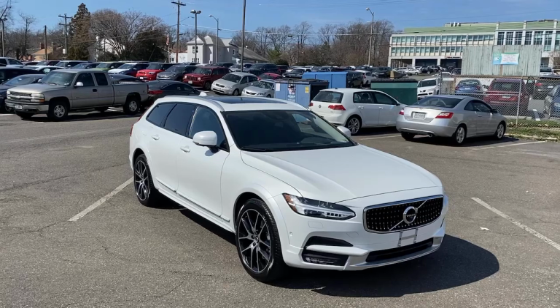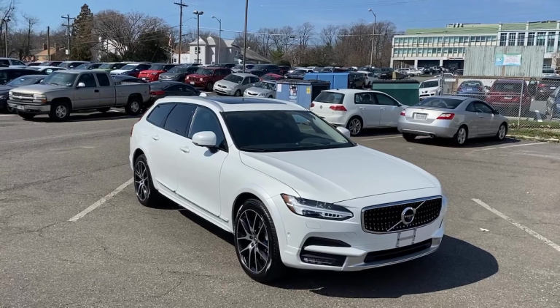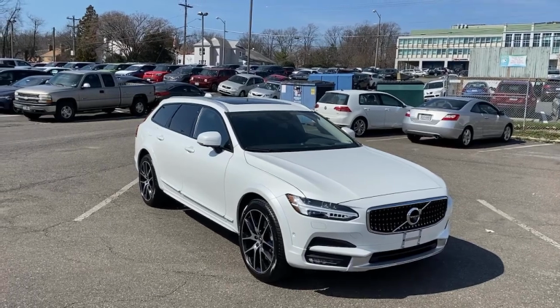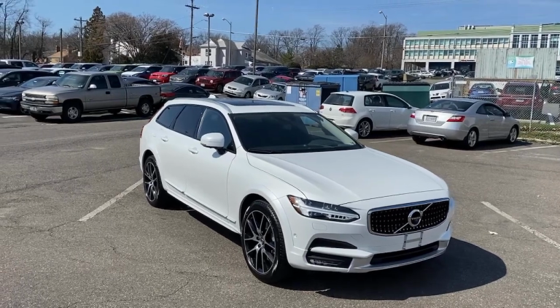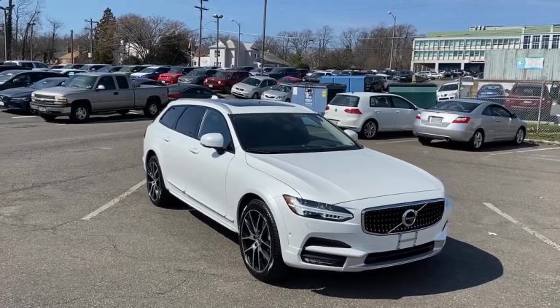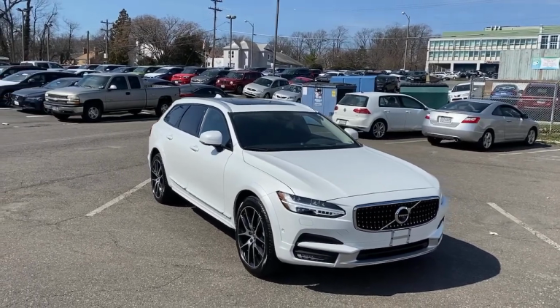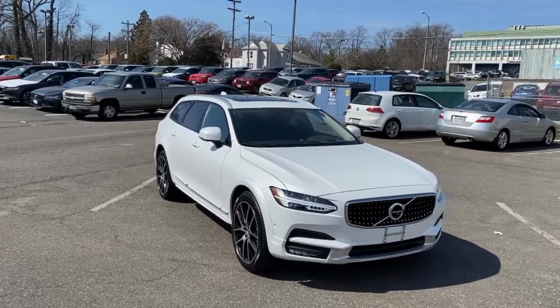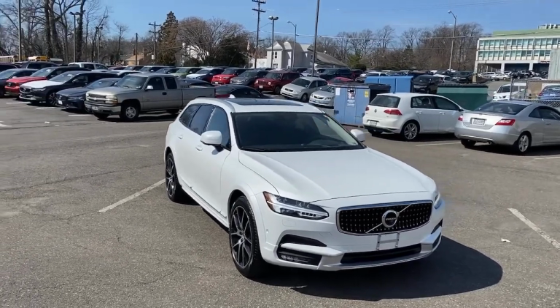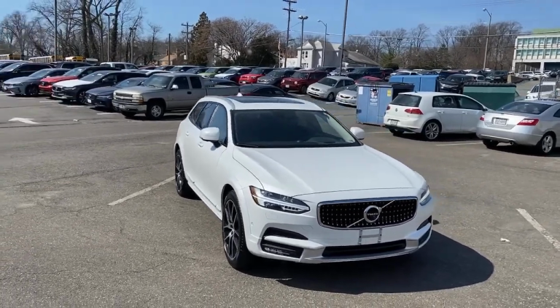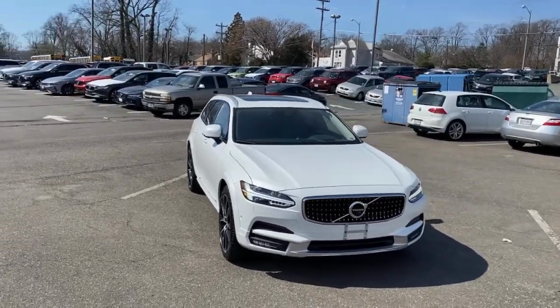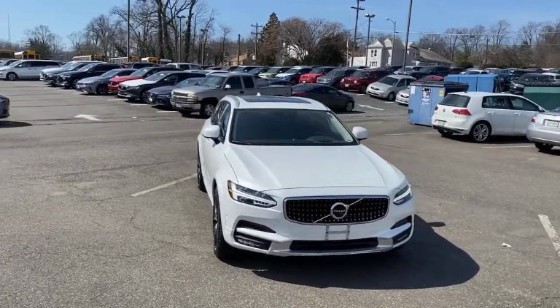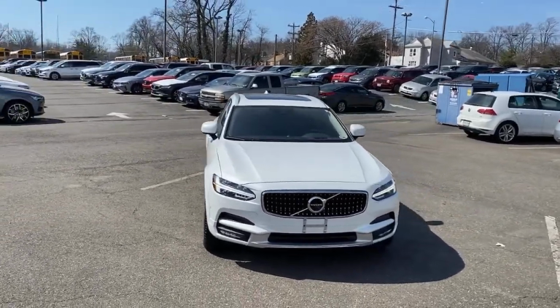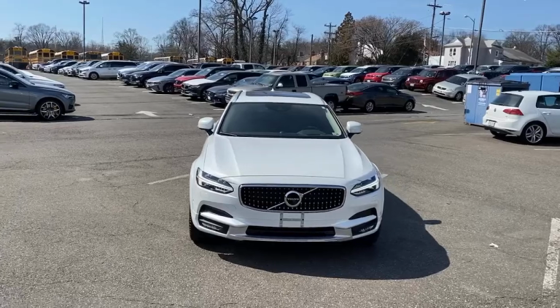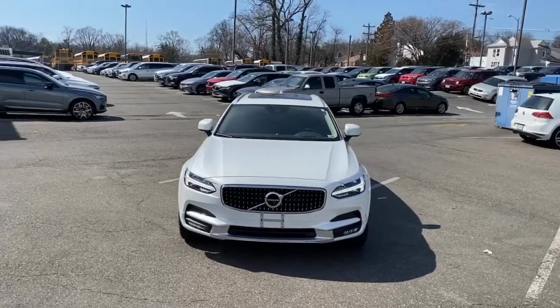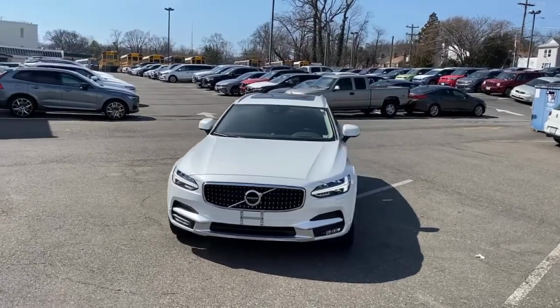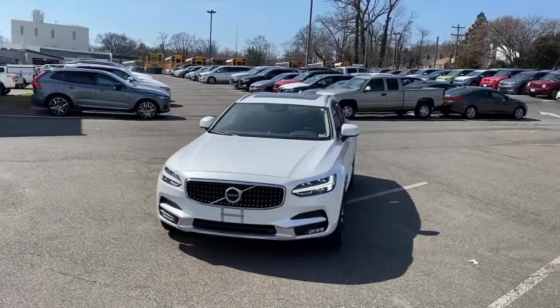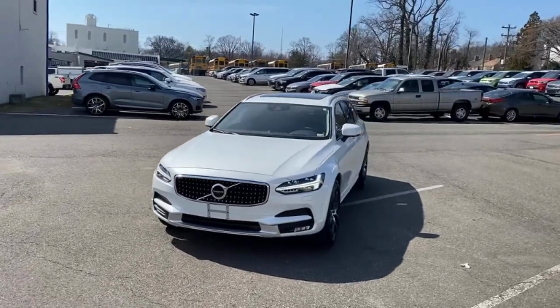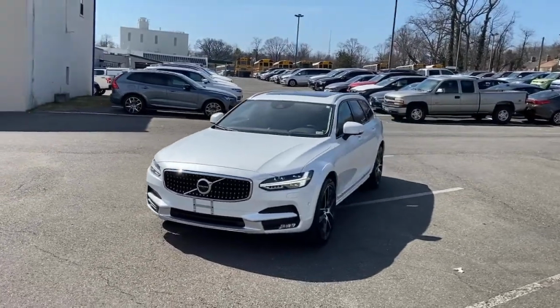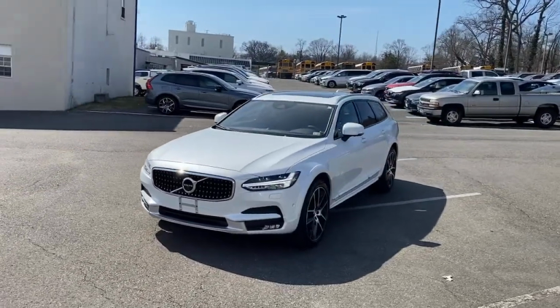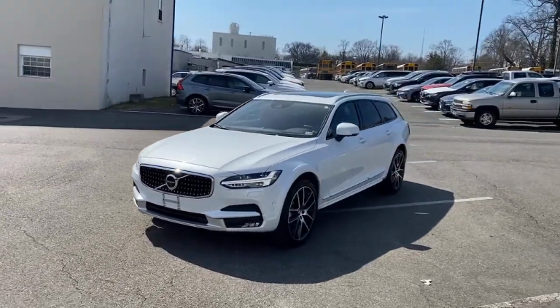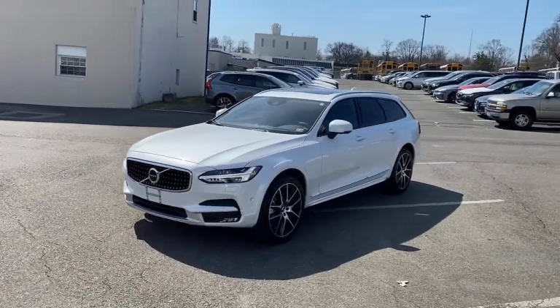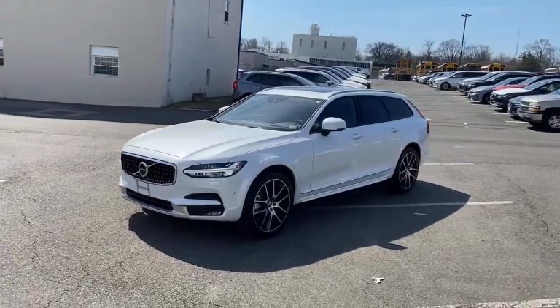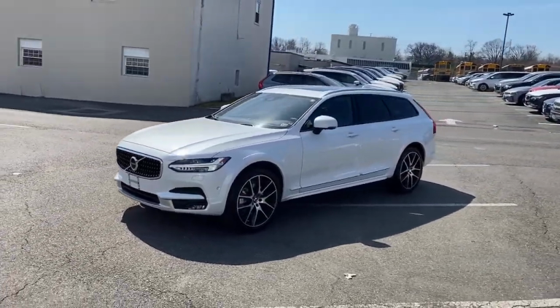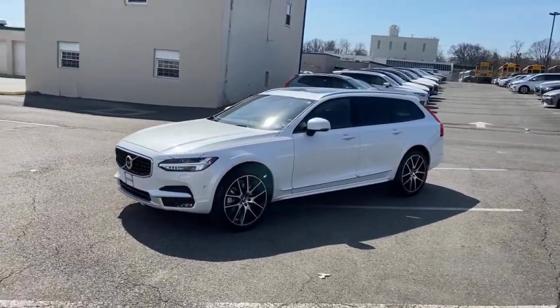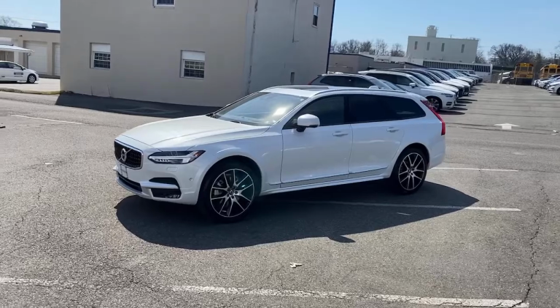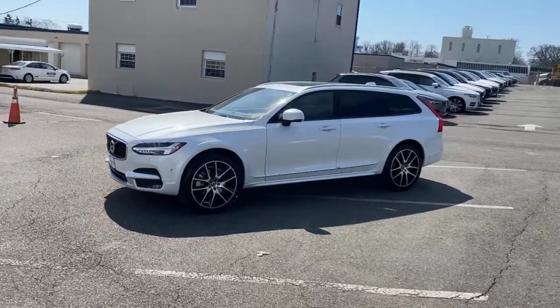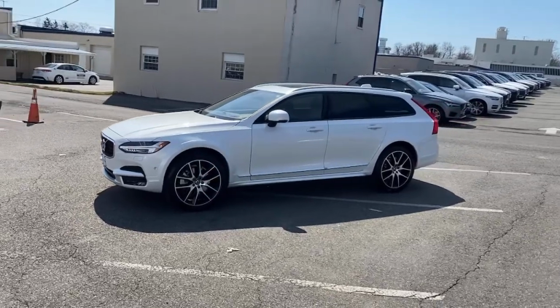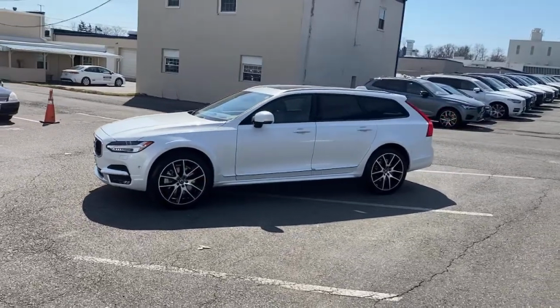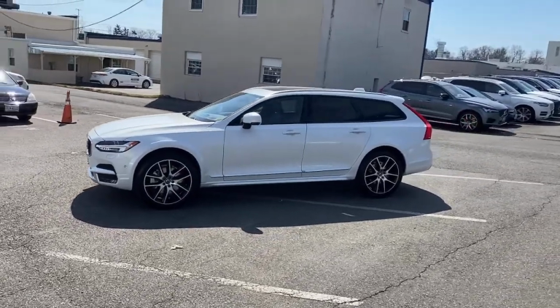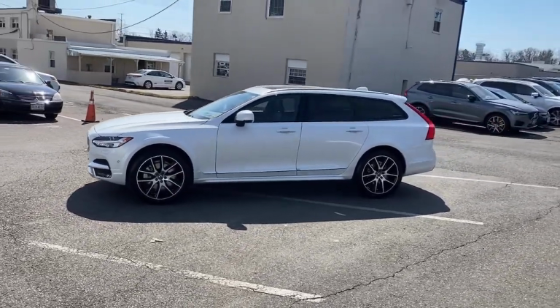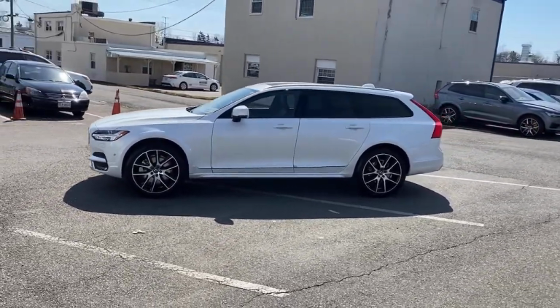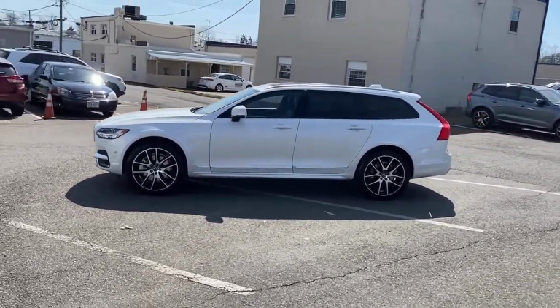Get acquainted with the 2020 Volvo V90 CC. With less than 20,000 miles on the odometer, this vehicle provides excellent value. This vehicle delivers the best of sporty styling and modern efficiency.